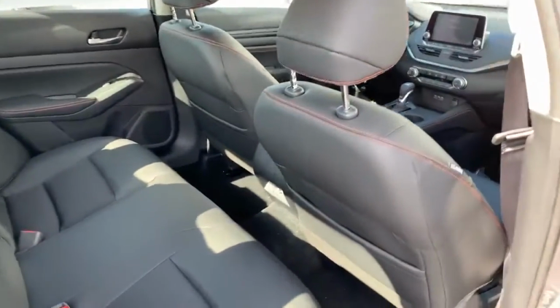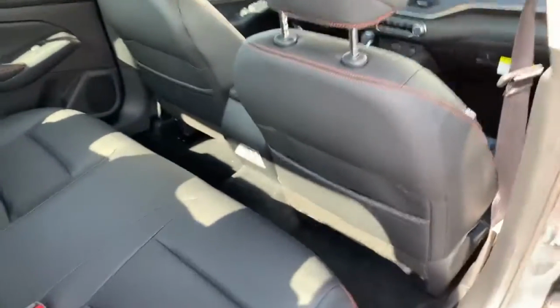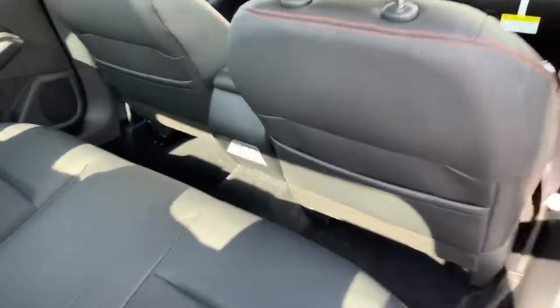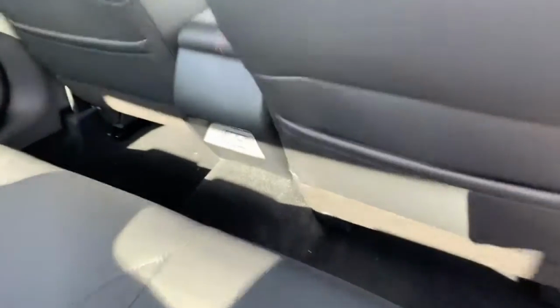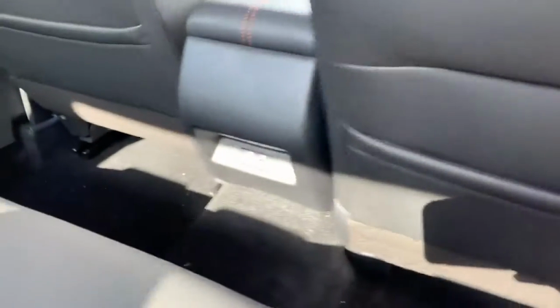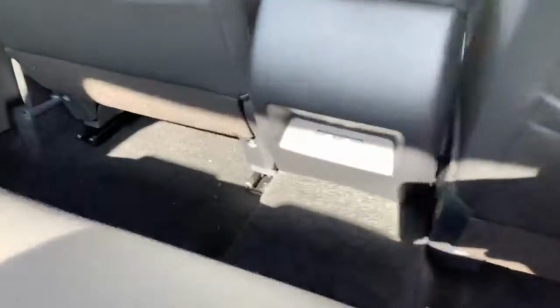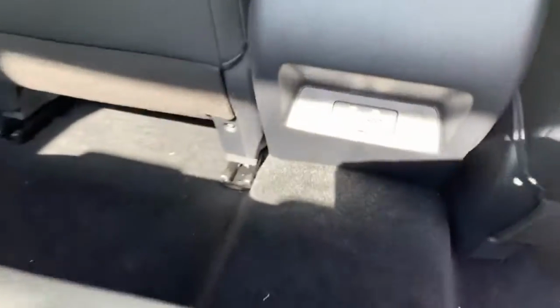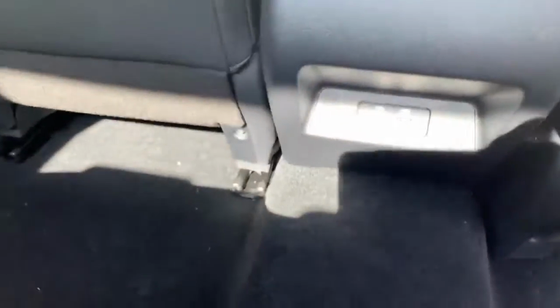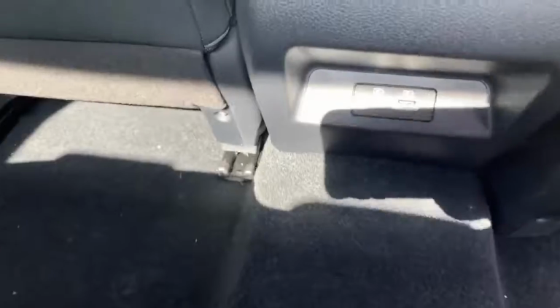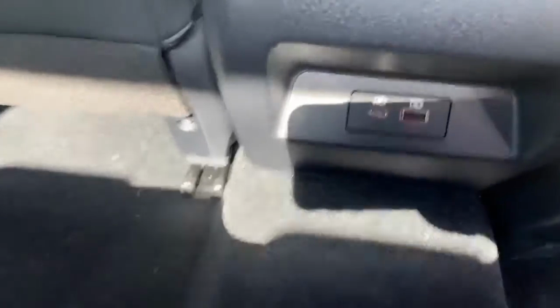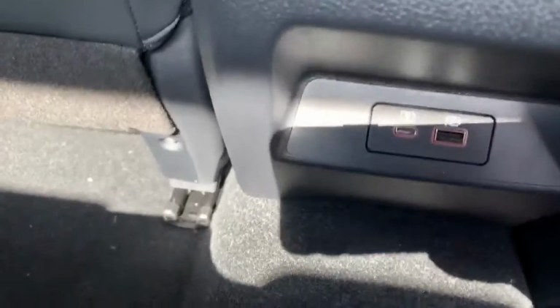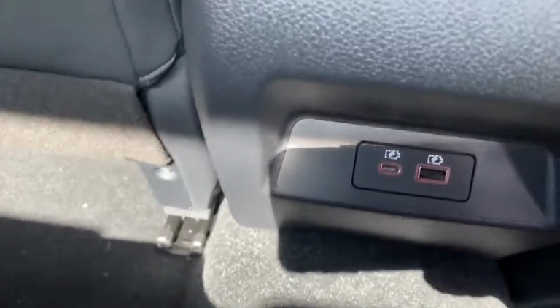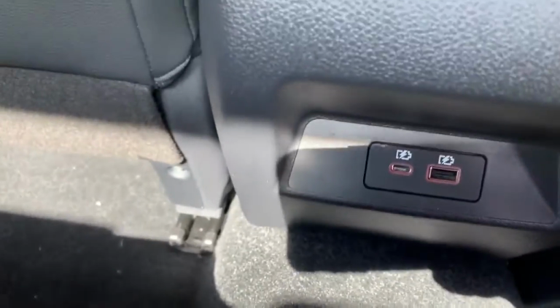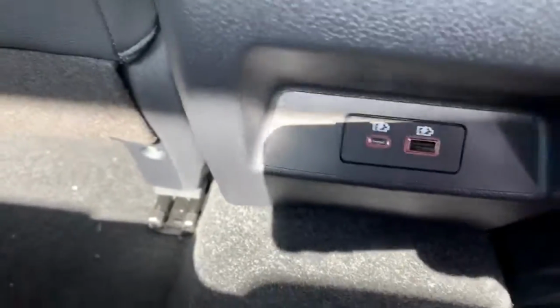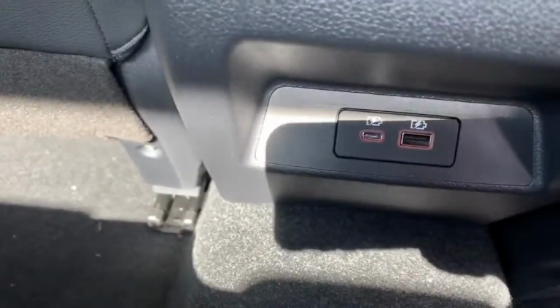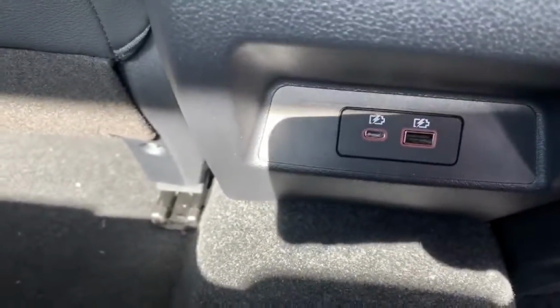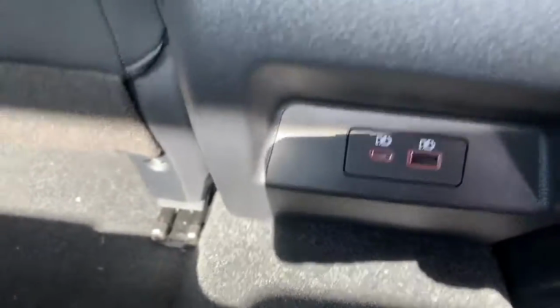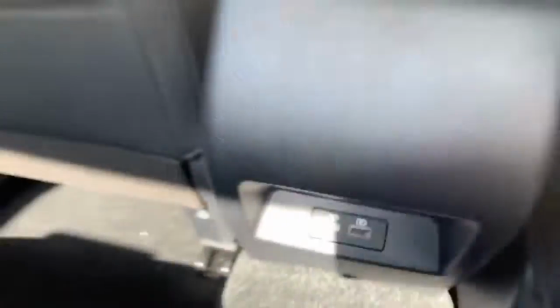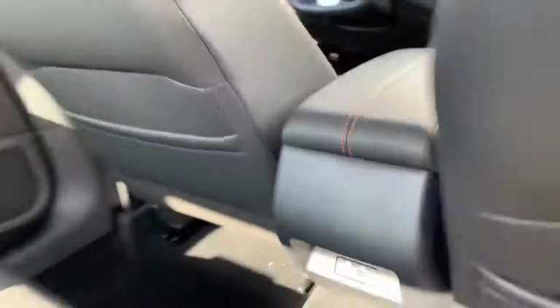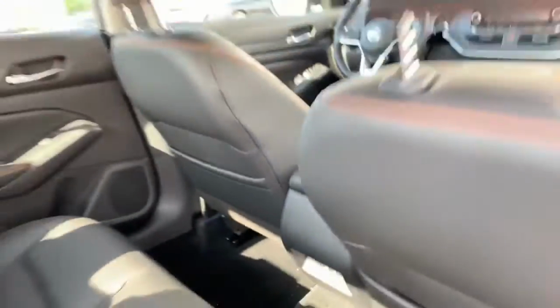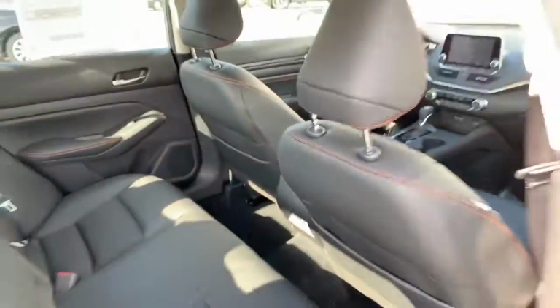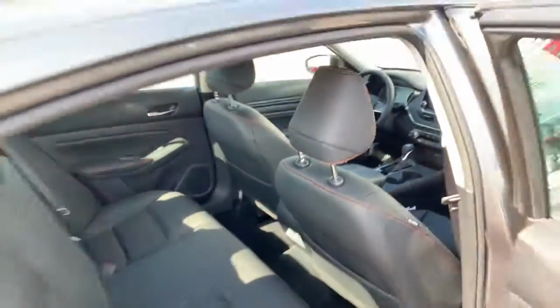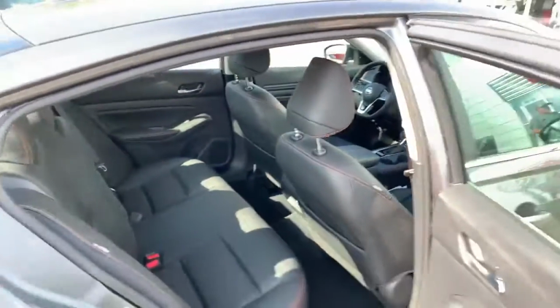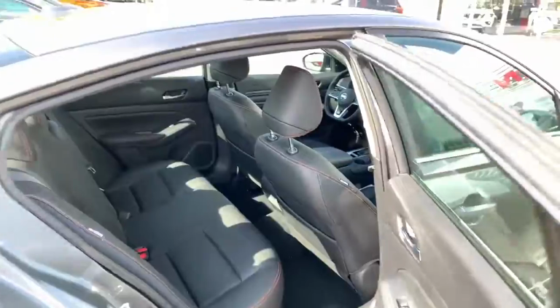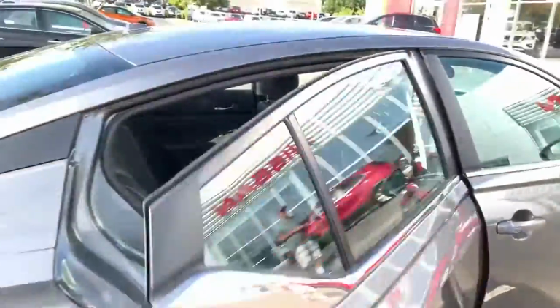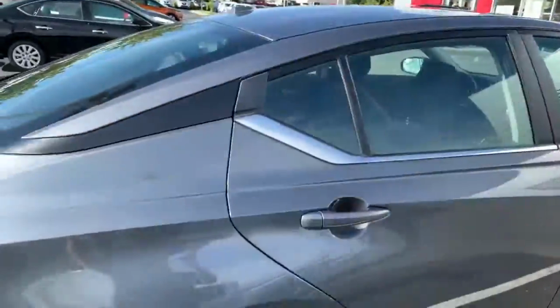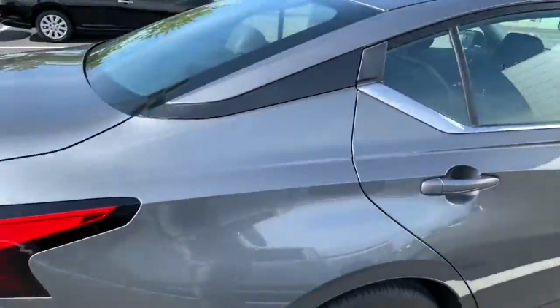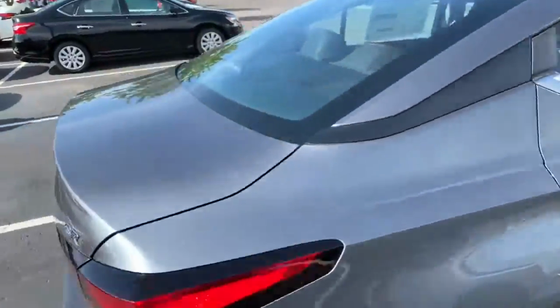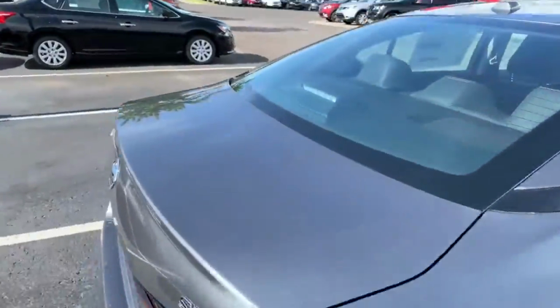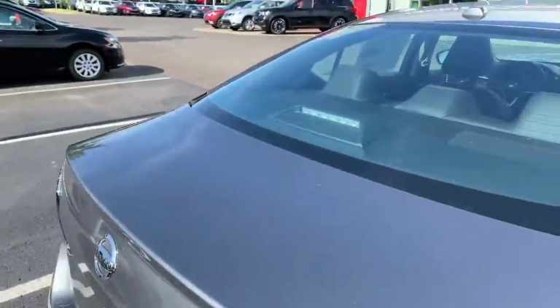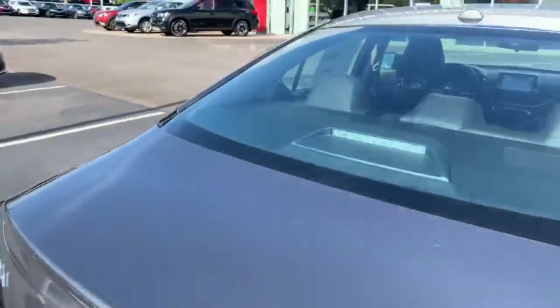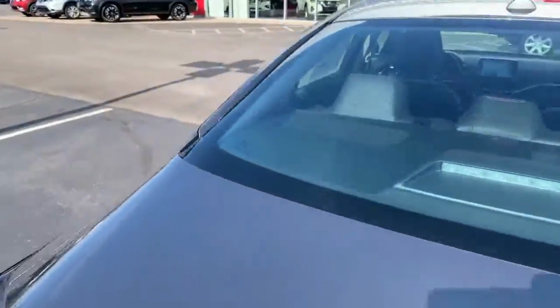Super nice. The SR comes with both leather and cloth as well. You also get USB Type-C and USB Type-A. Let's go ahead and check out the driver side.